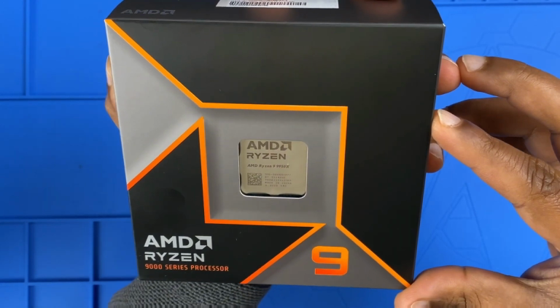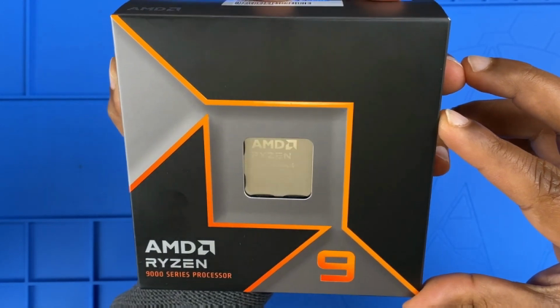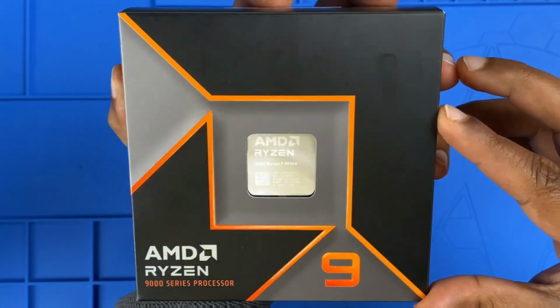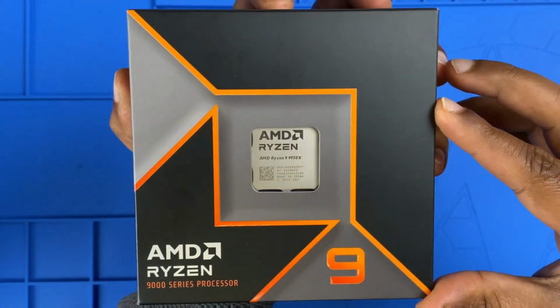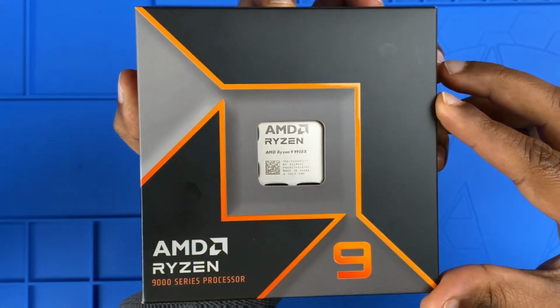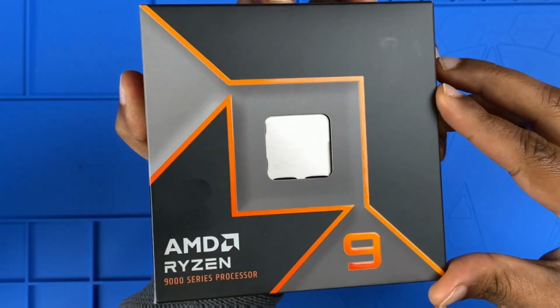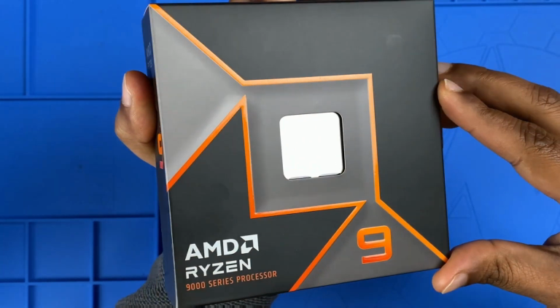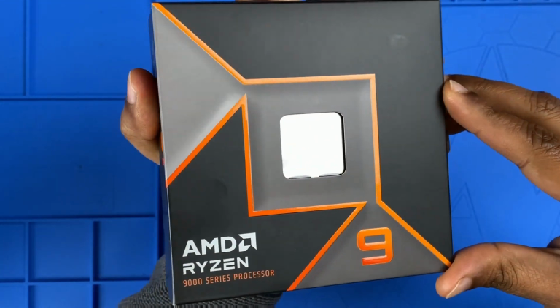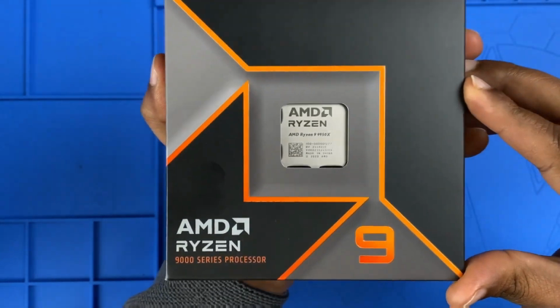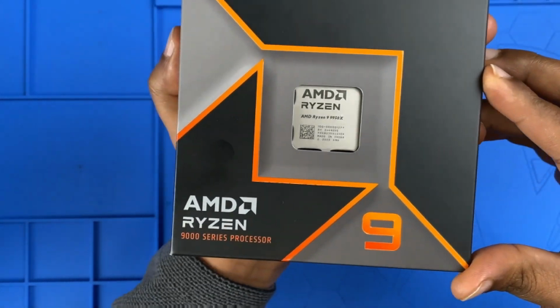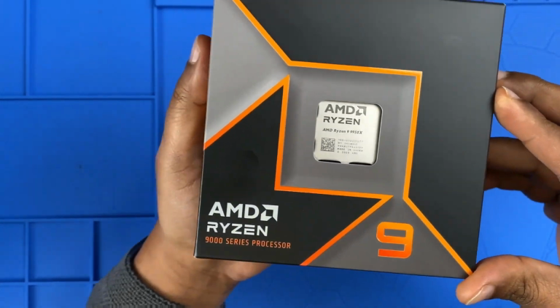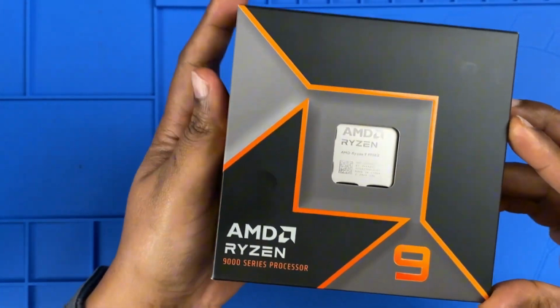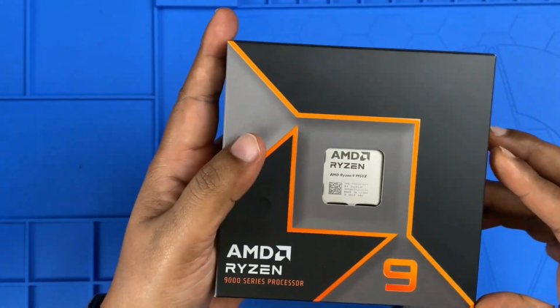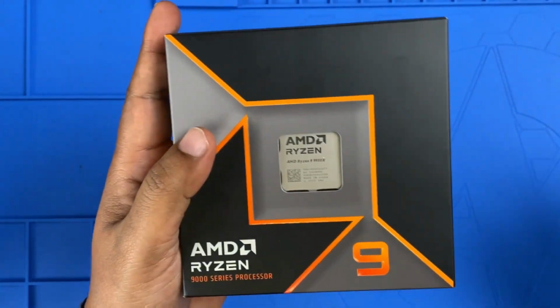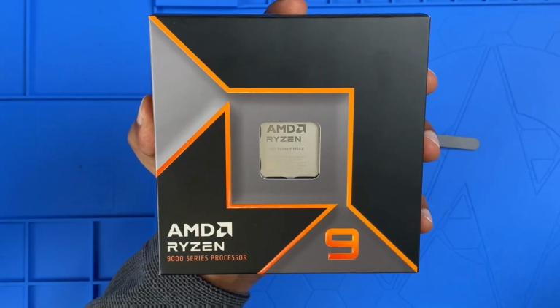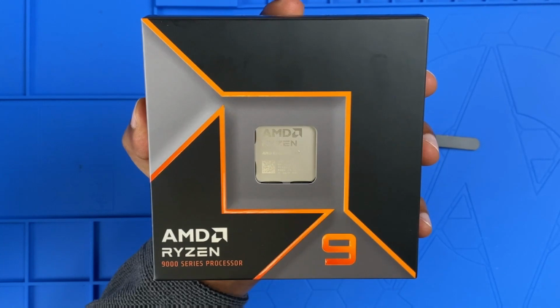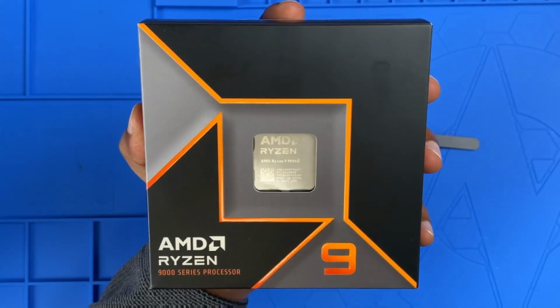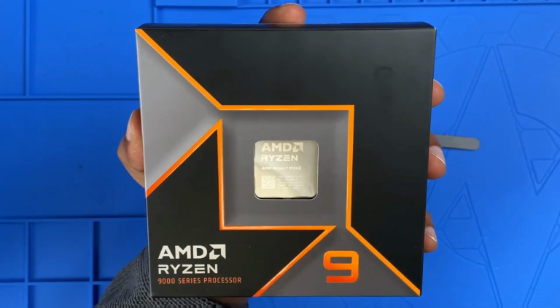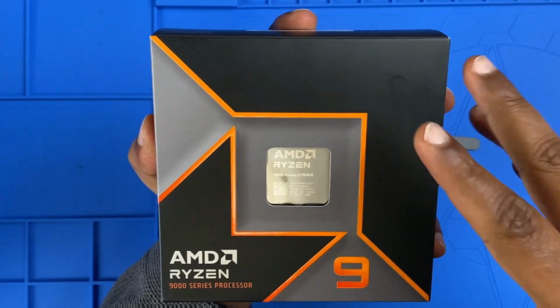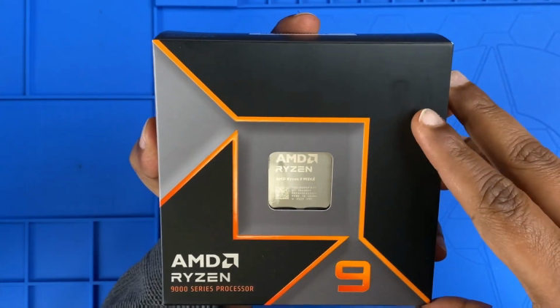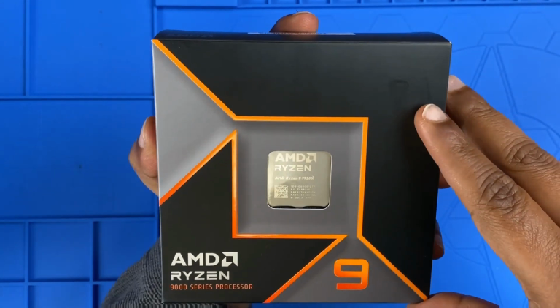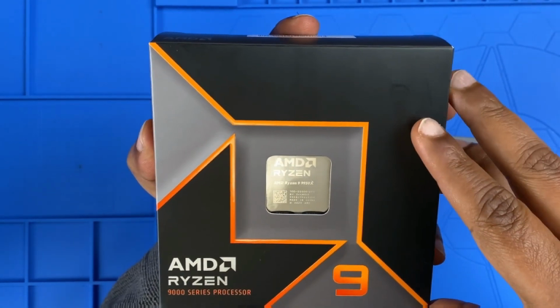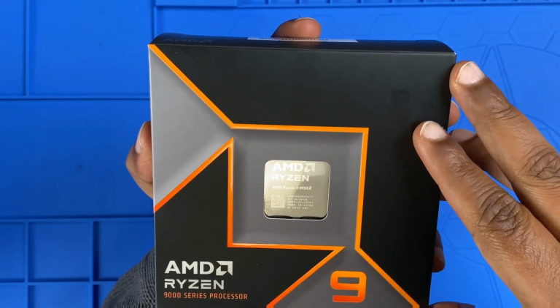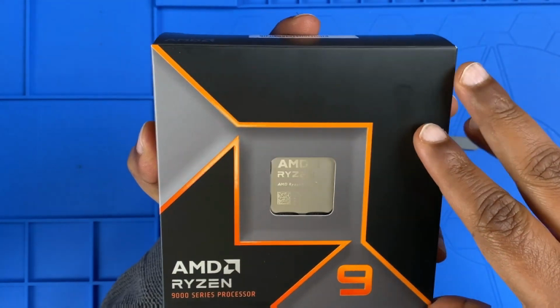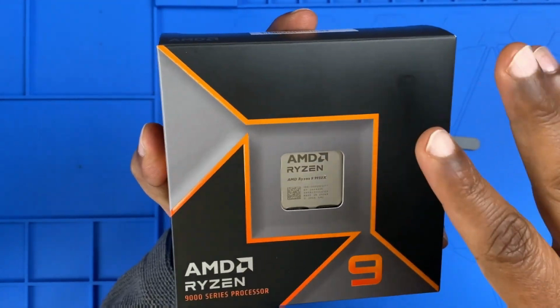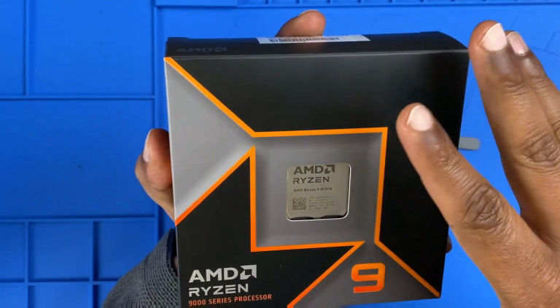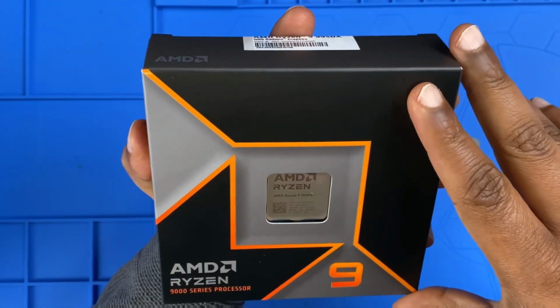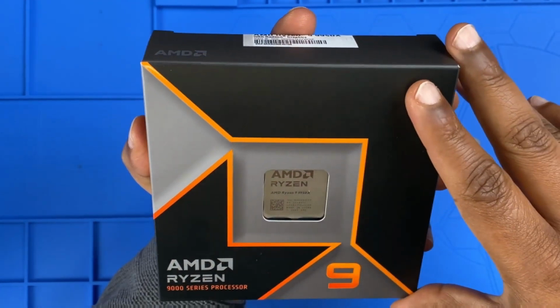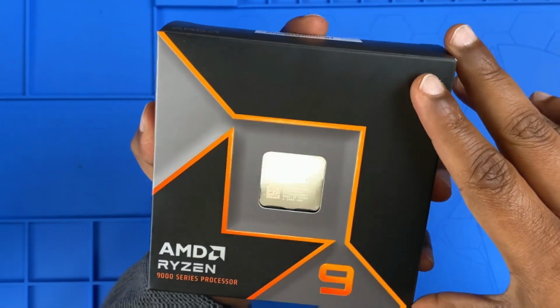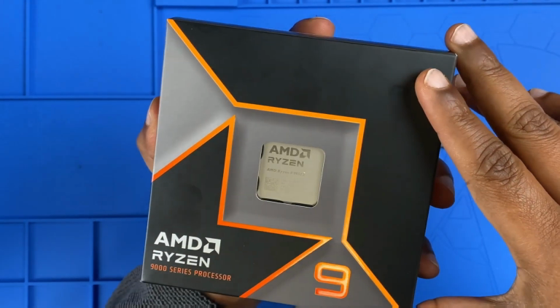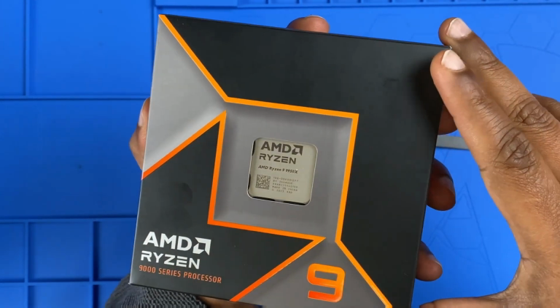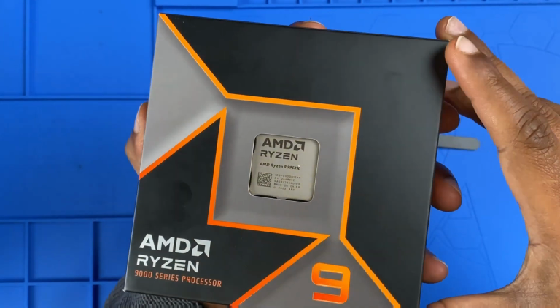and AI workloads. Let's get started. All right, let's get into the unboxing. The packaging follows AMD's premium design — black